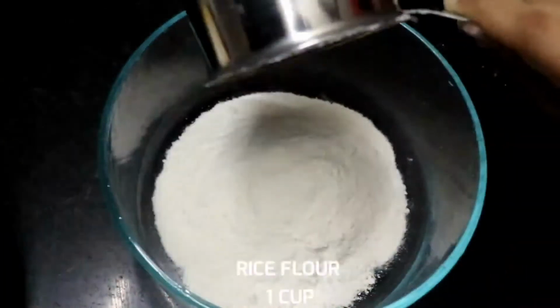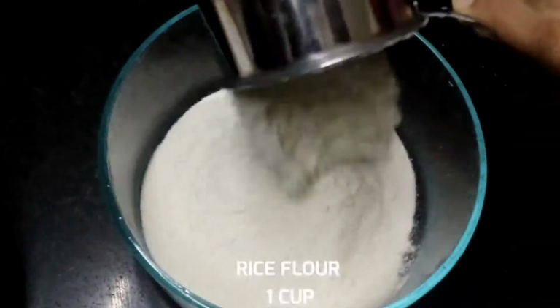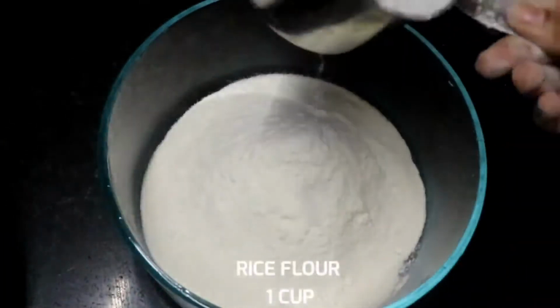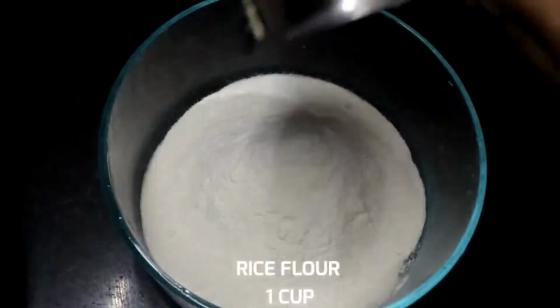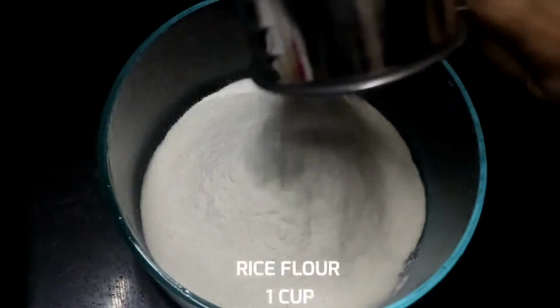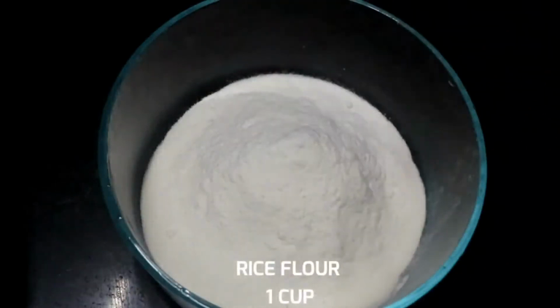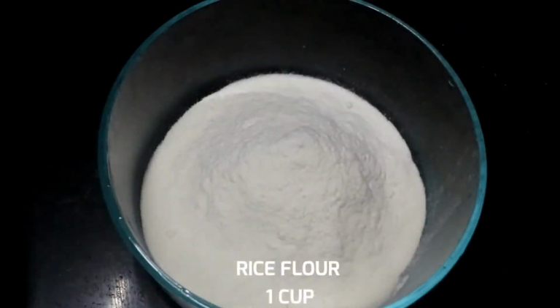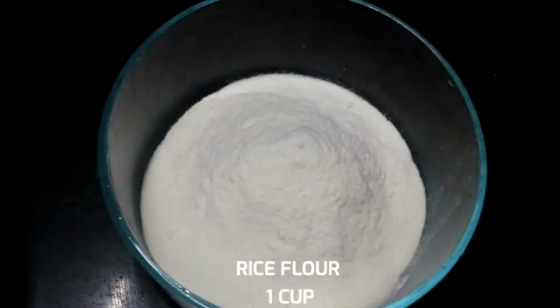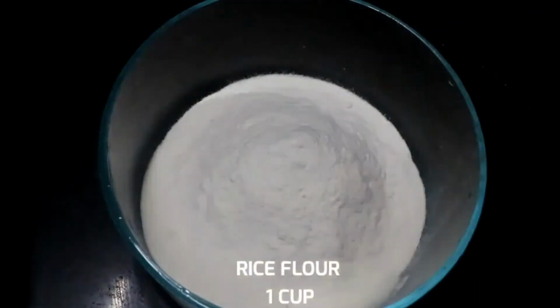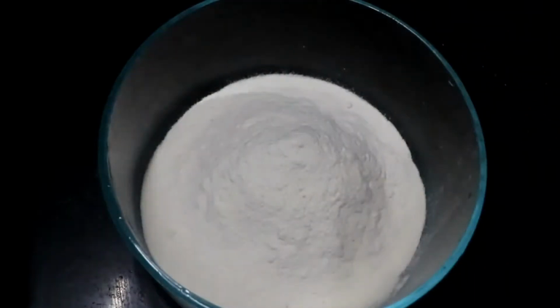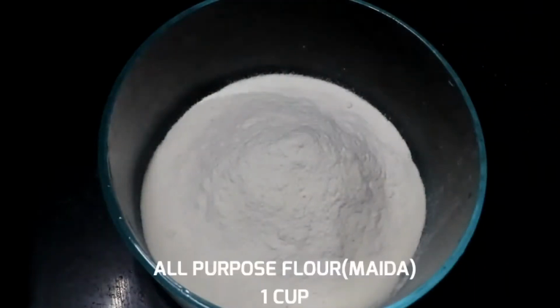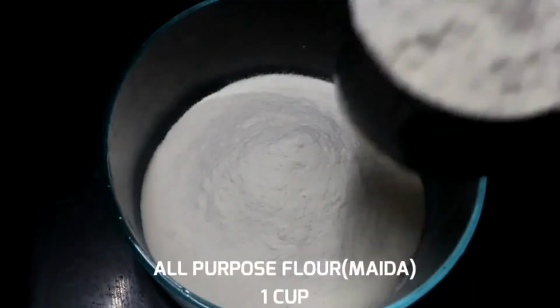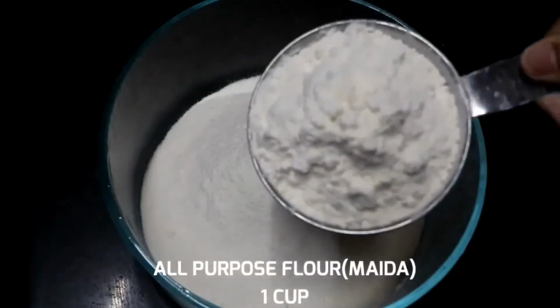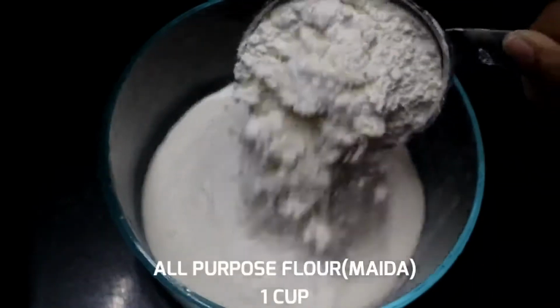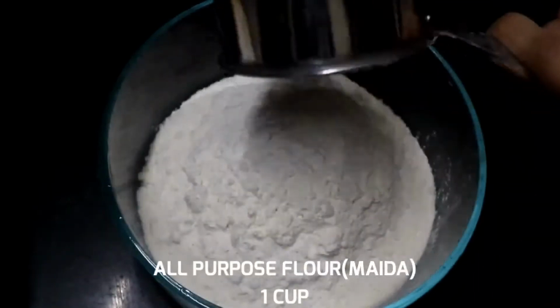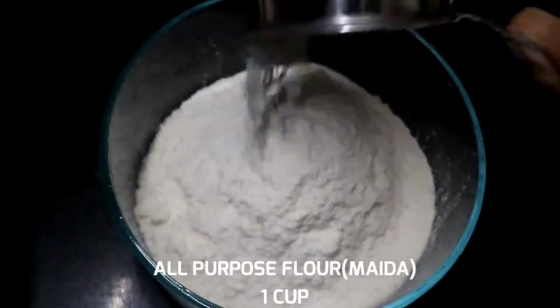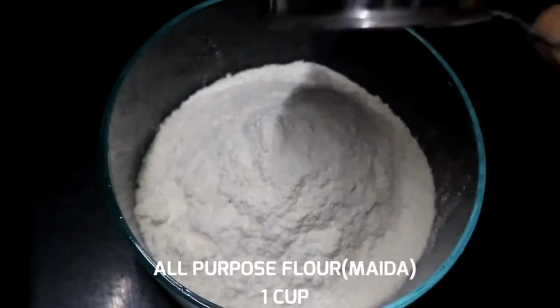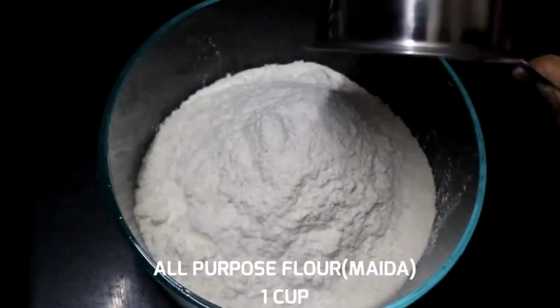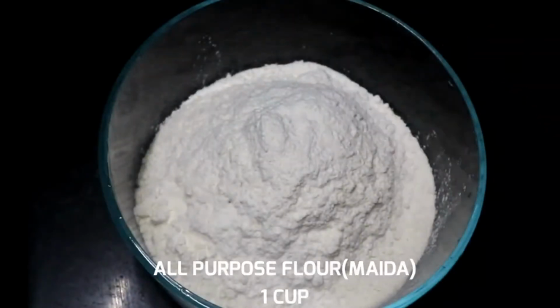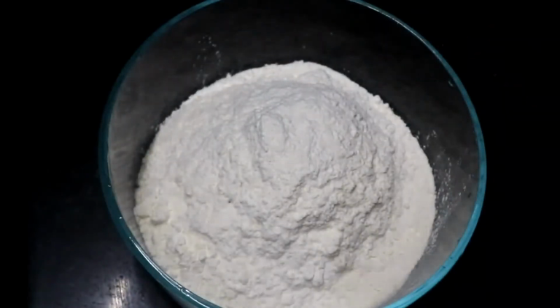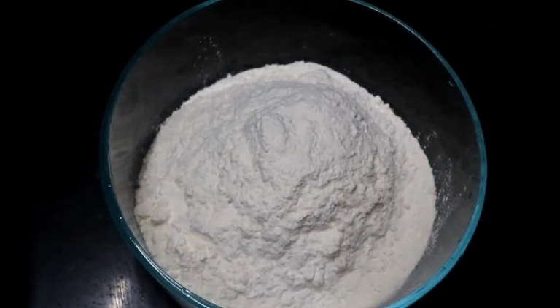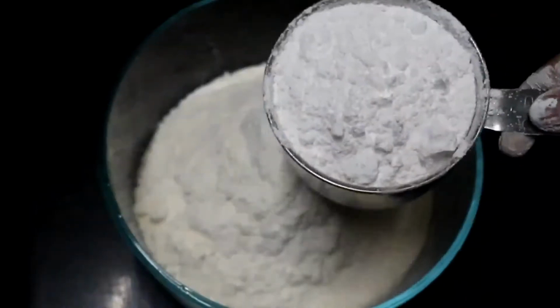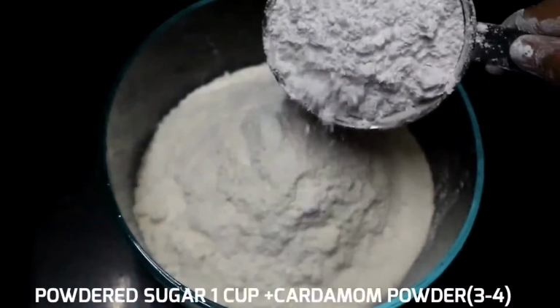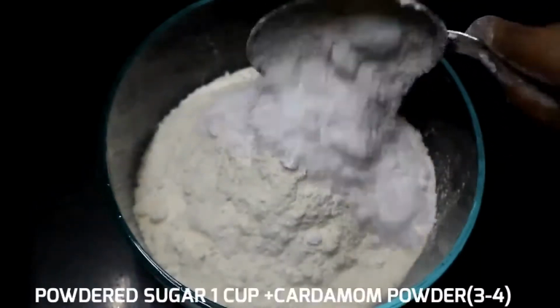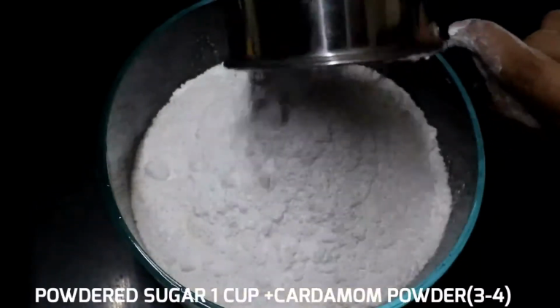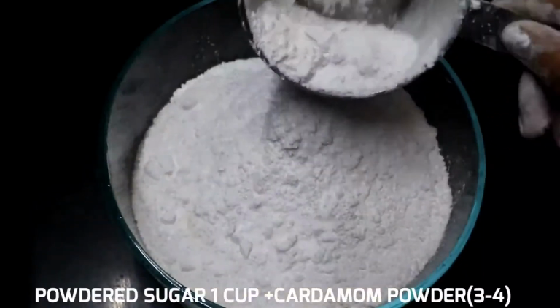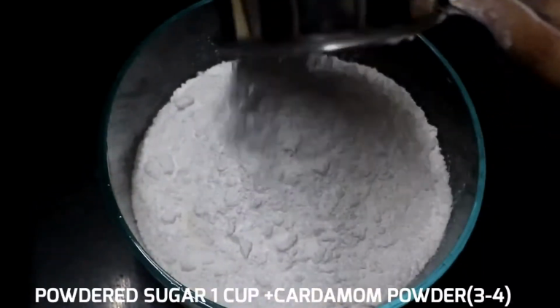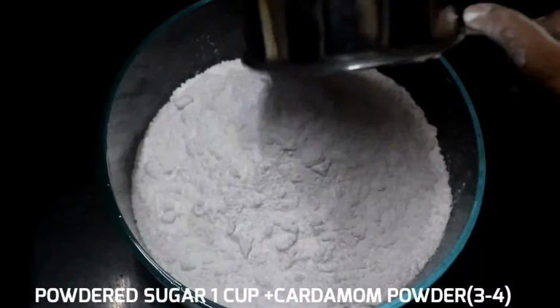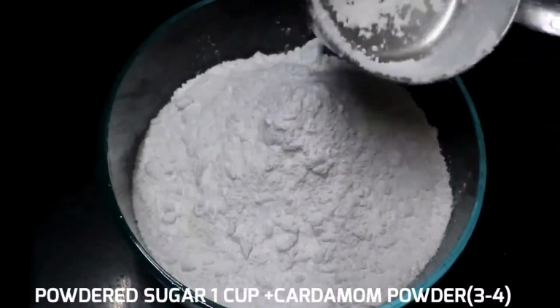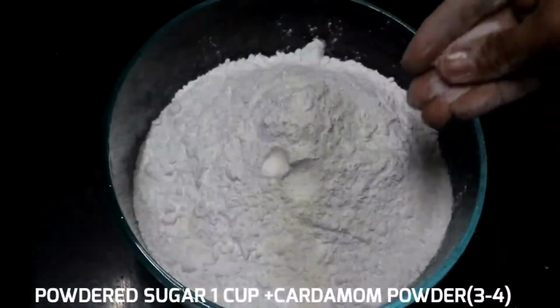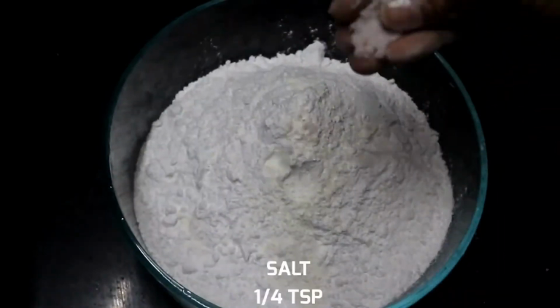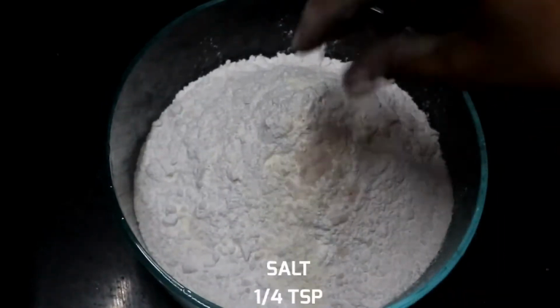Take a mixing bowl. In this bowl, put a cup of milk. Put a cup of sugar powder.